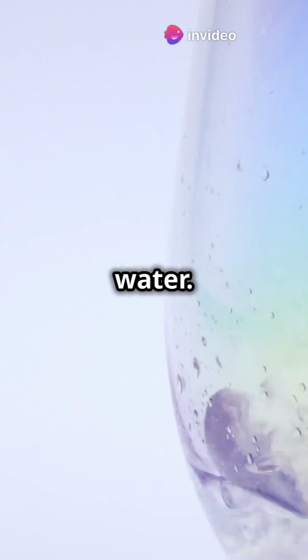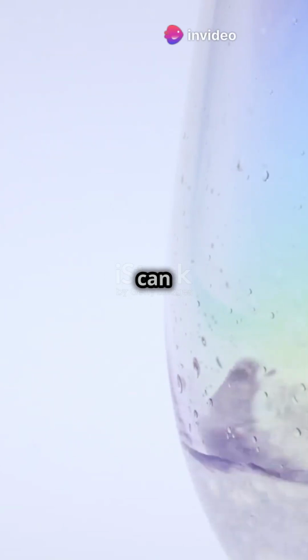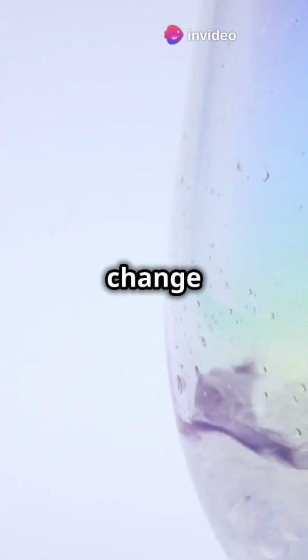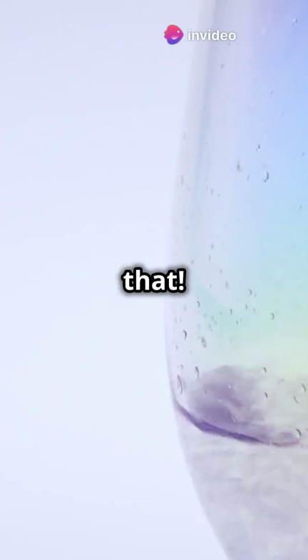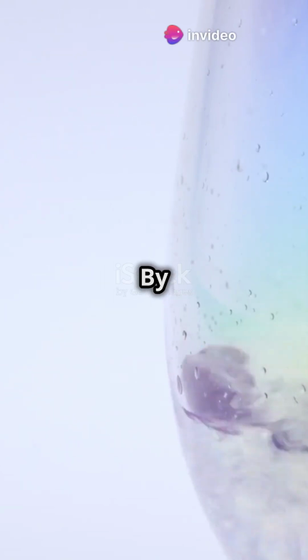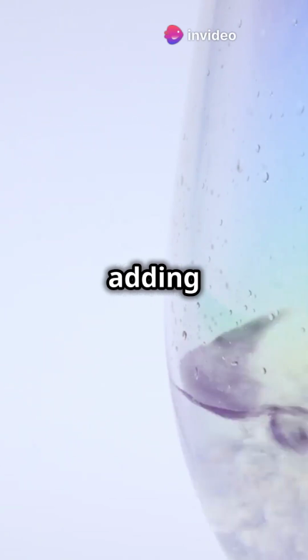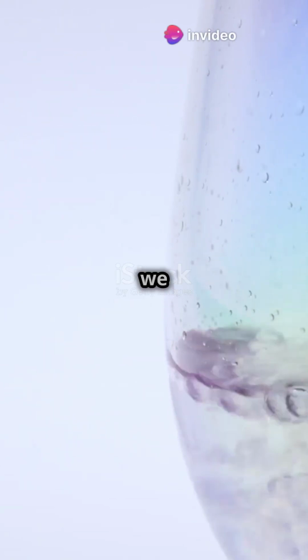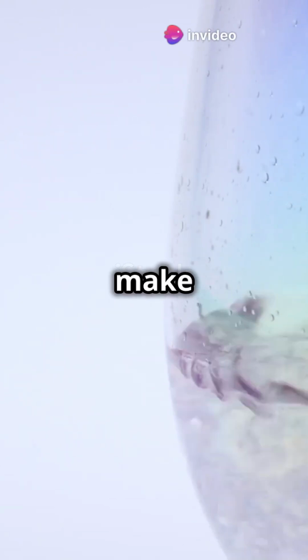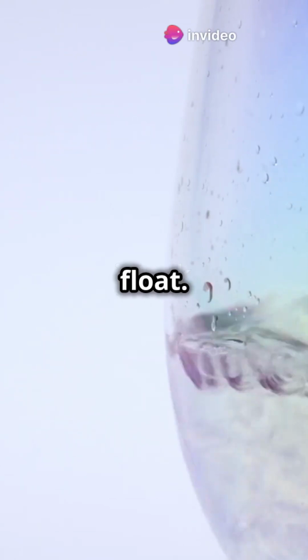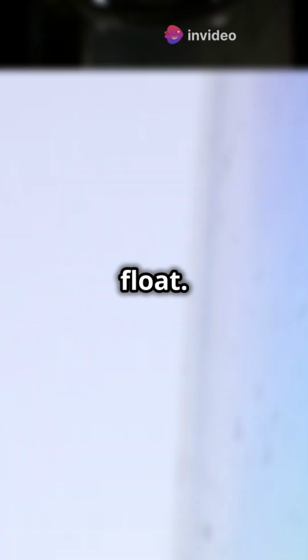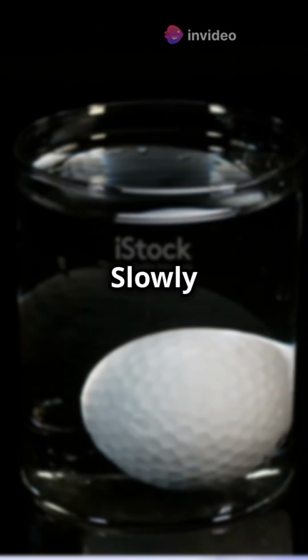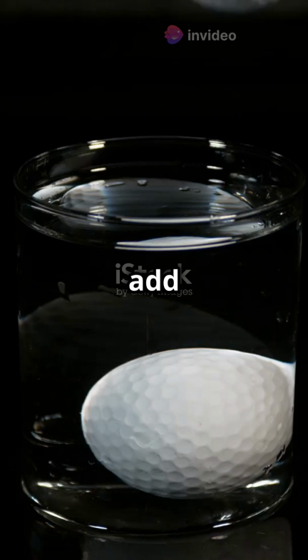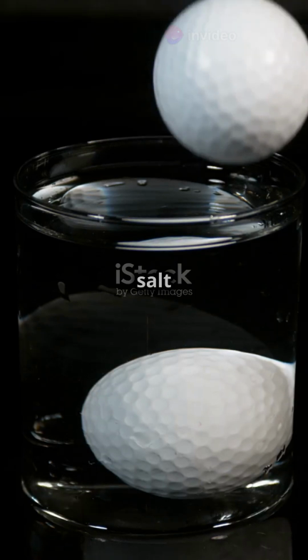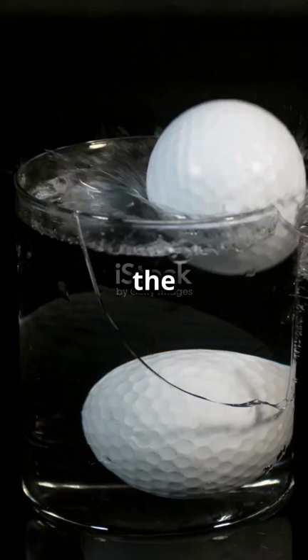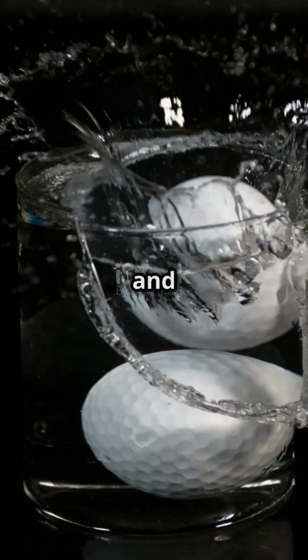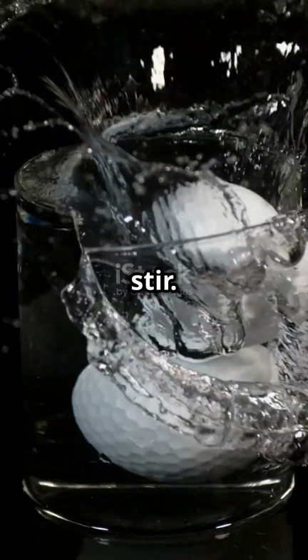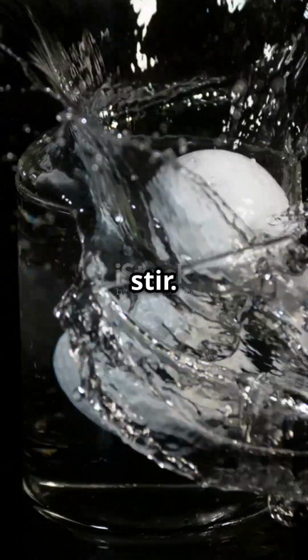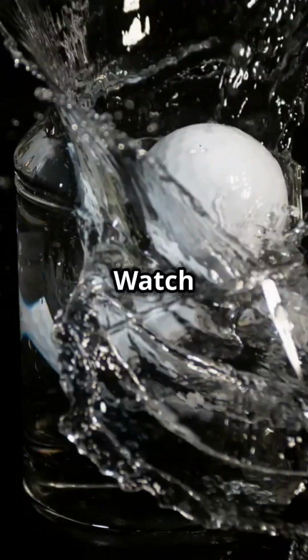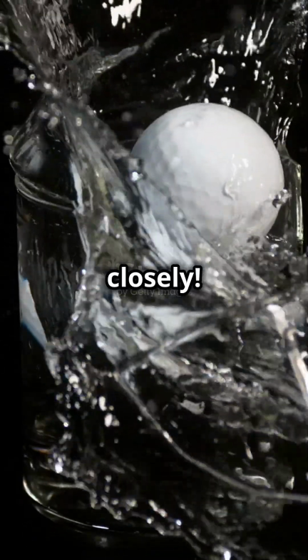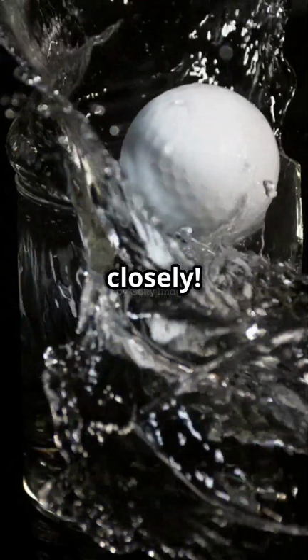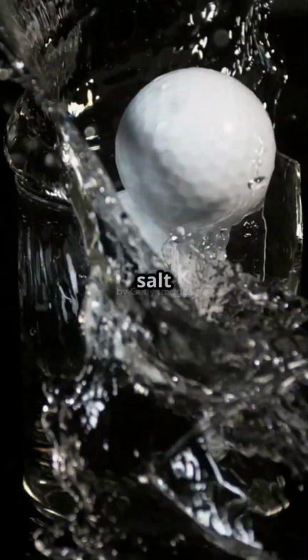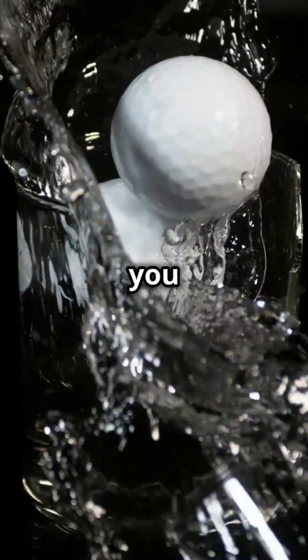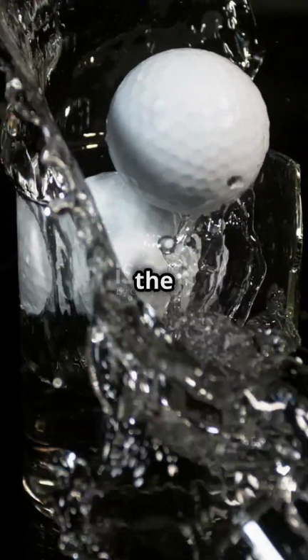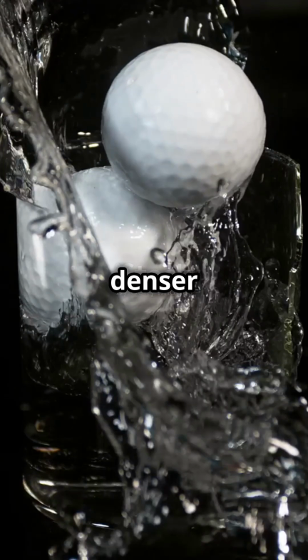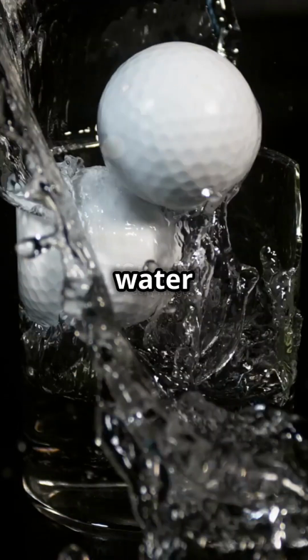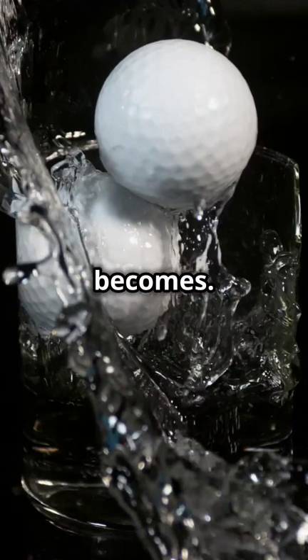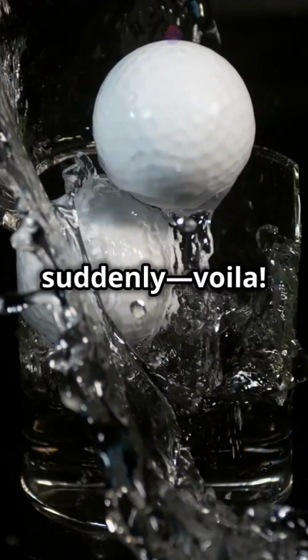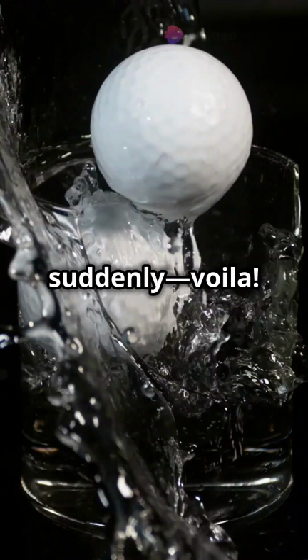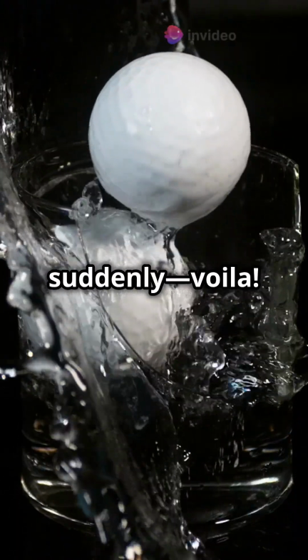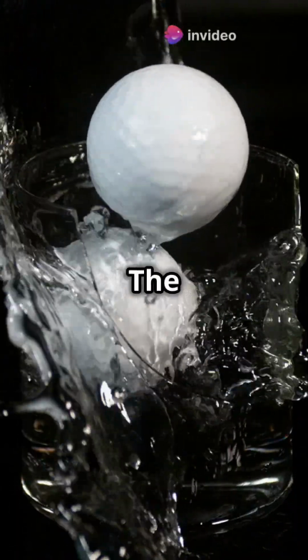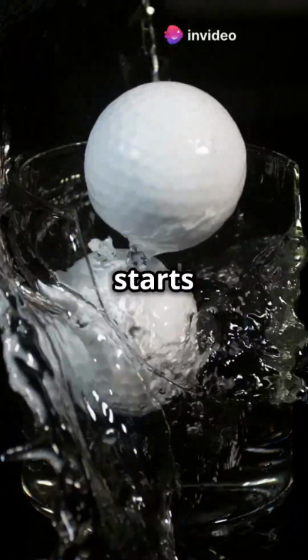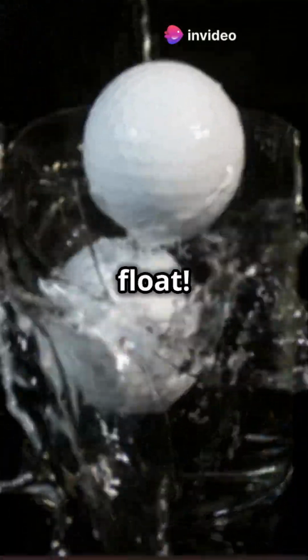But we can change that. By adding salt, we can make the egg float. Slowly add table salt to the water and stir. Watch closely — the more salt you add, the denser the water becomes. And suddenly, voila, the egg starts to float.